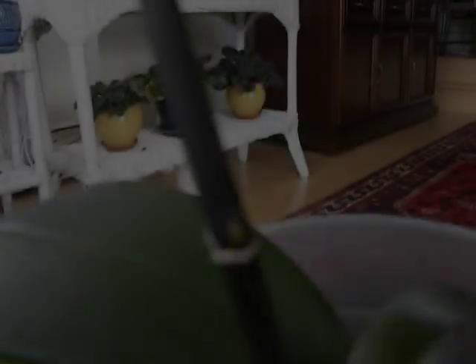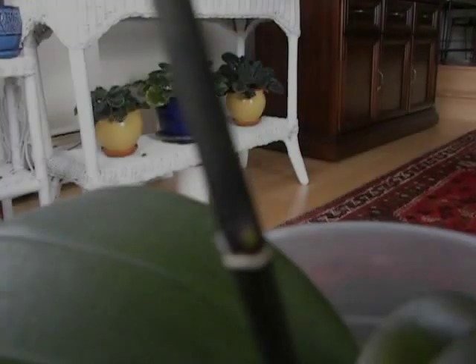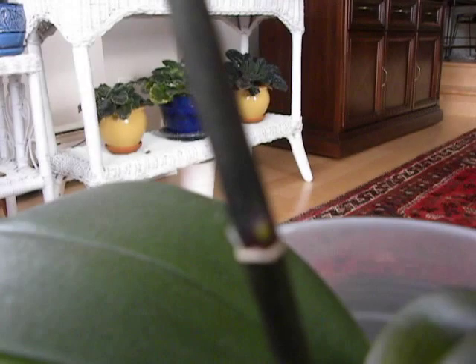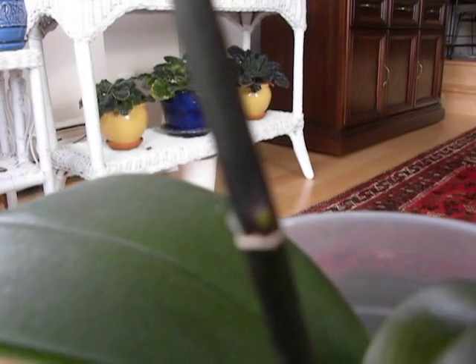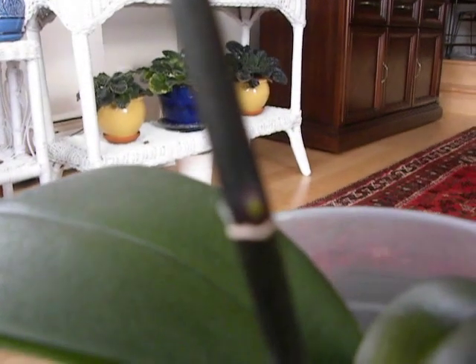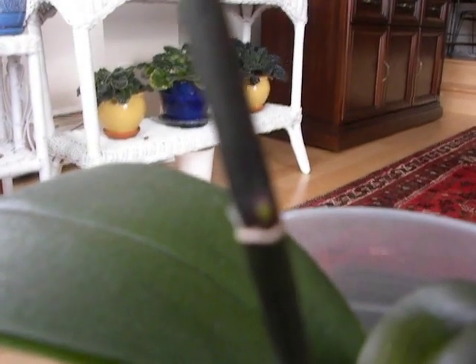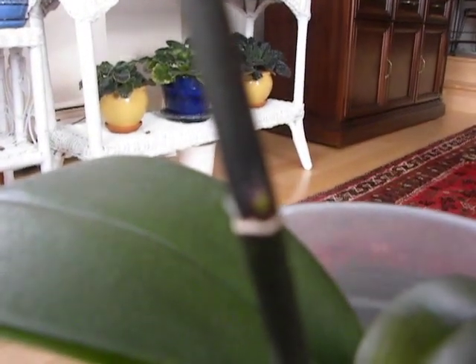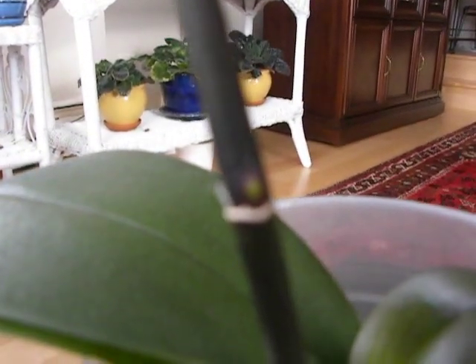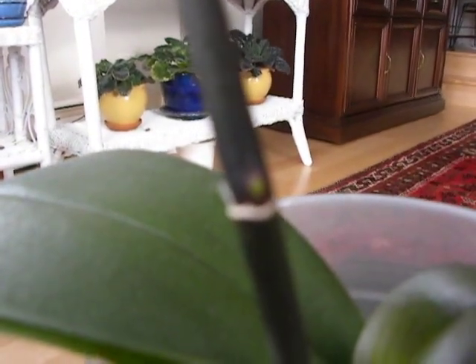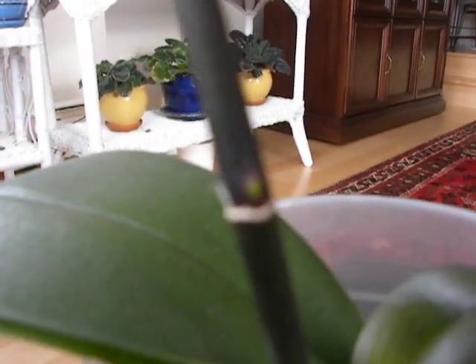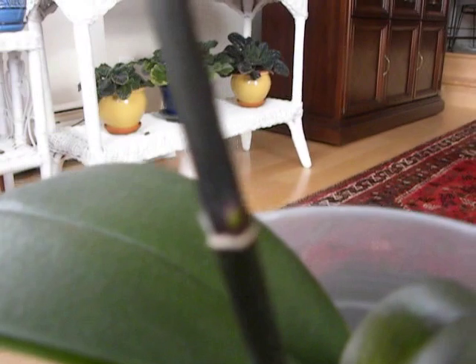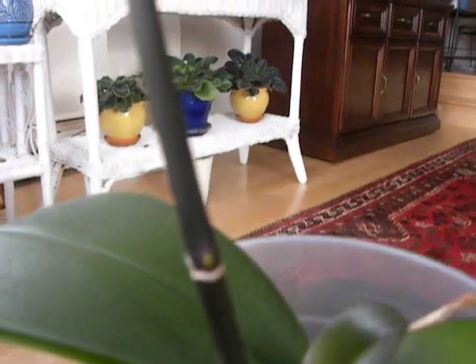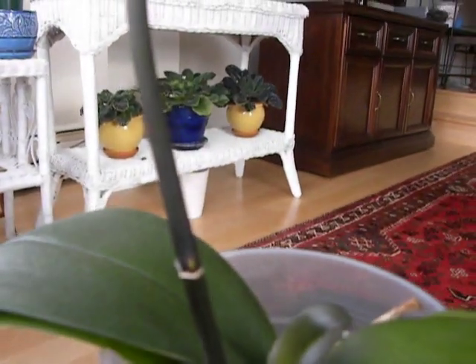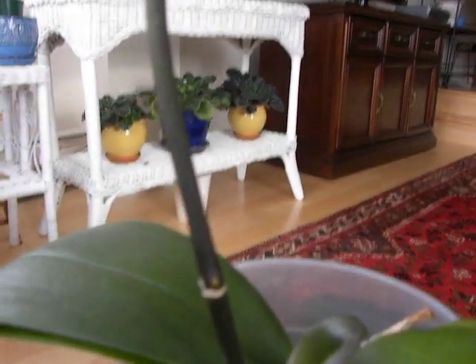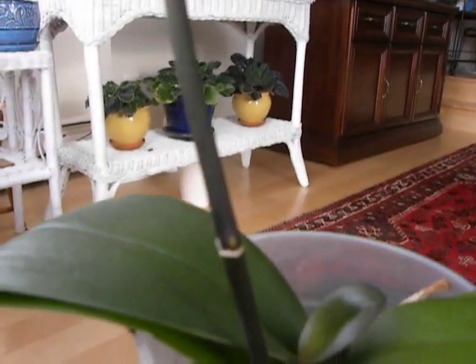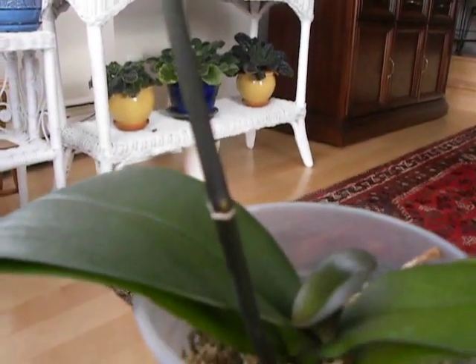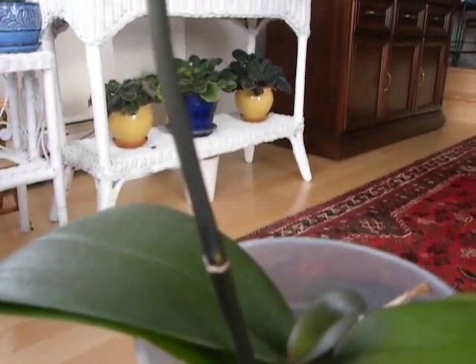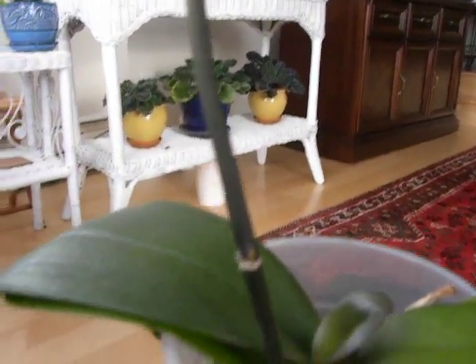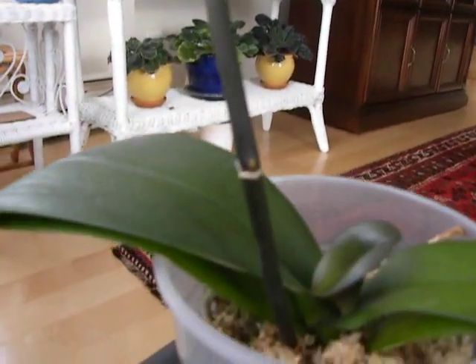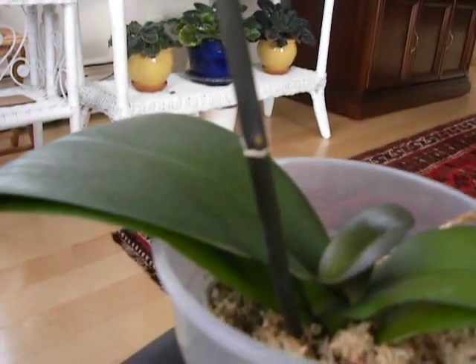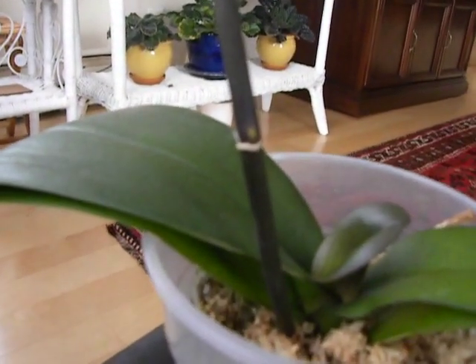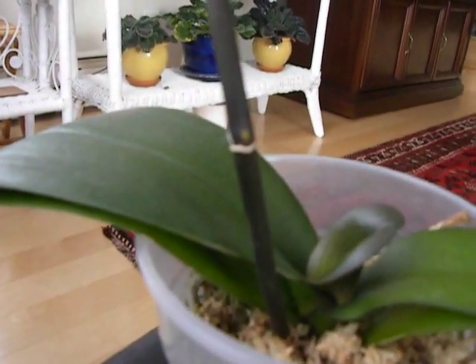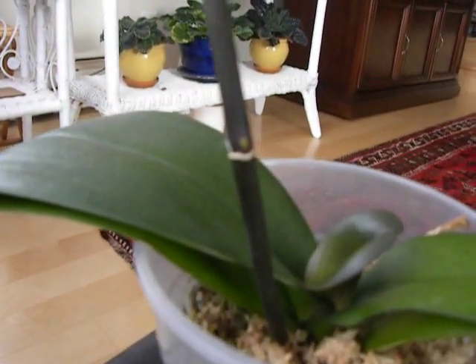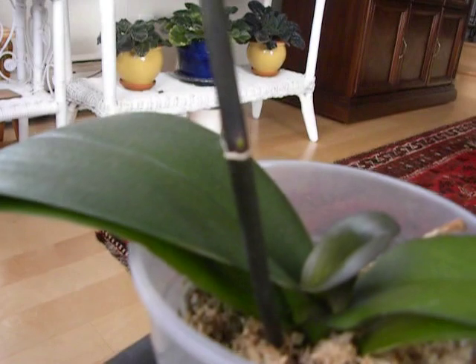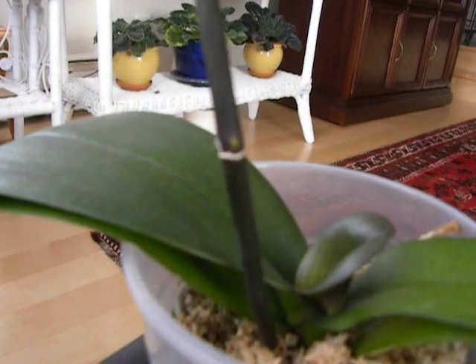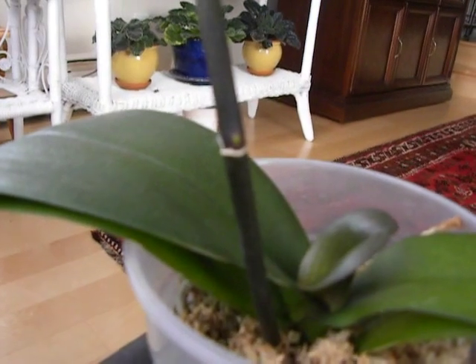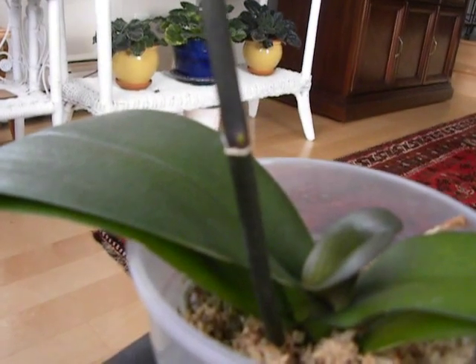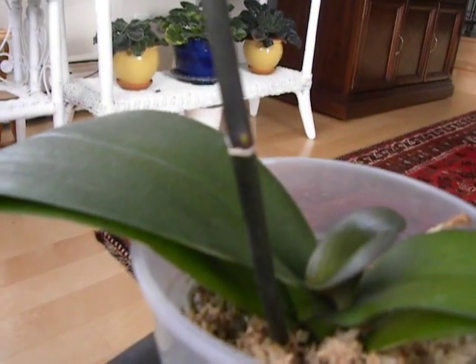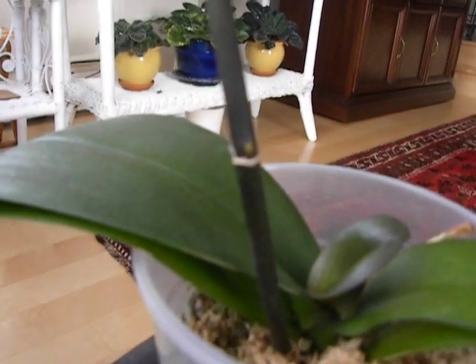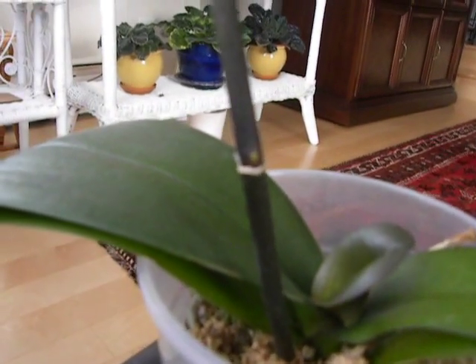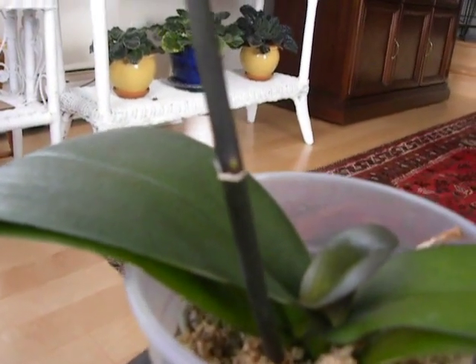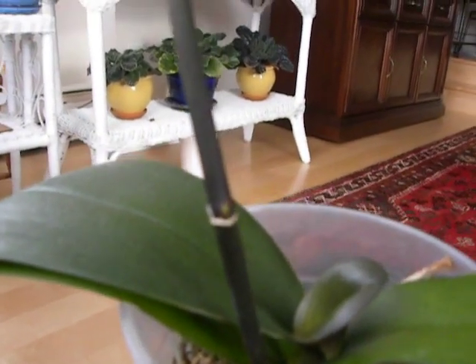Good morning, this is Suniti. Today is the 22nd of May 2012, and today I'm going to do a little experiment with propagating a Phalaenopsis by making a keiki.